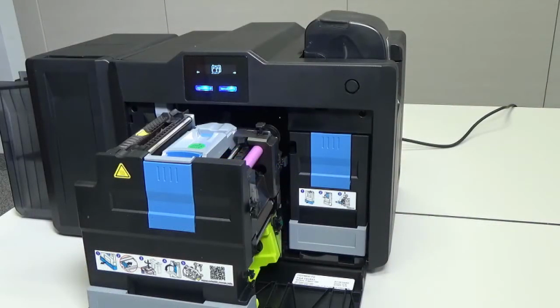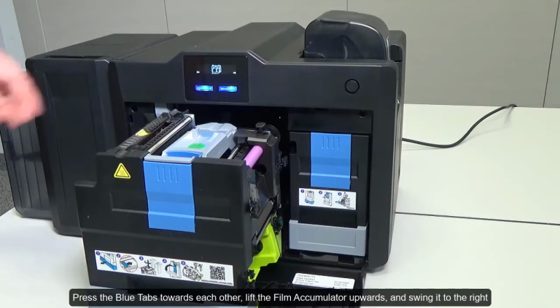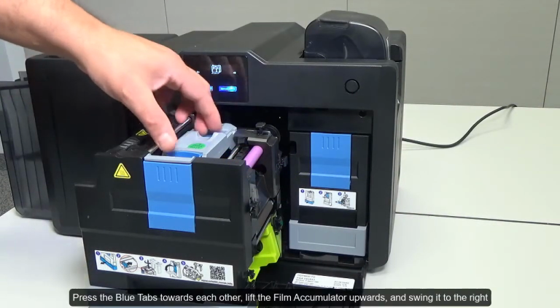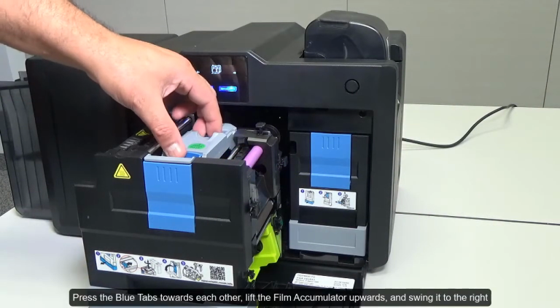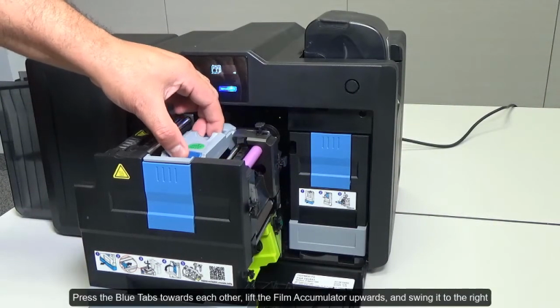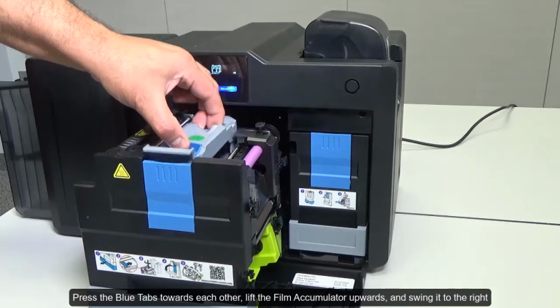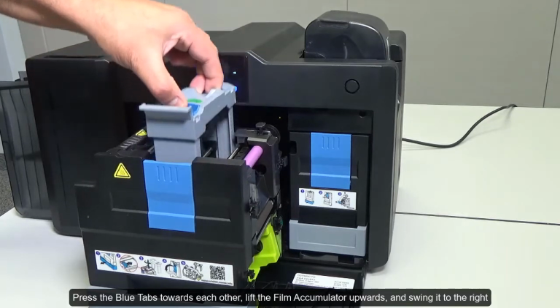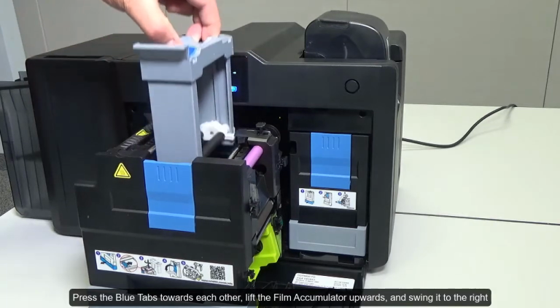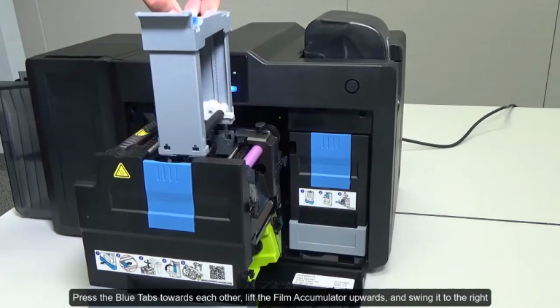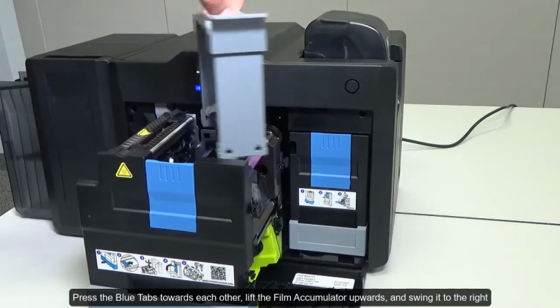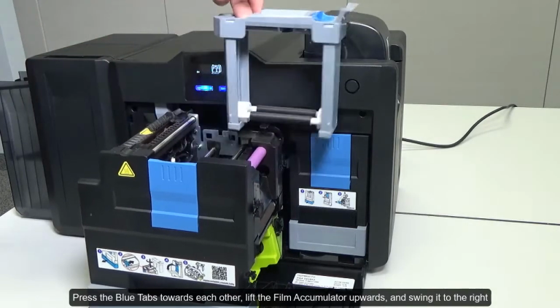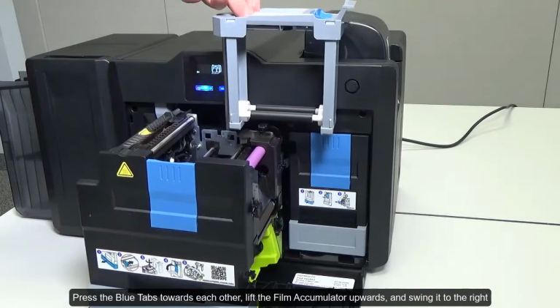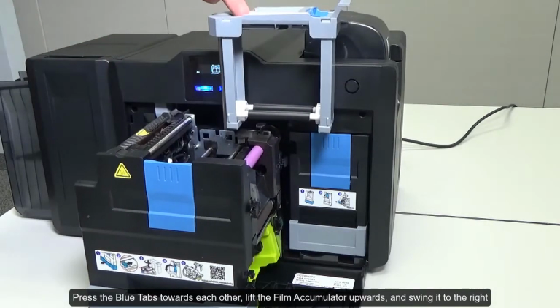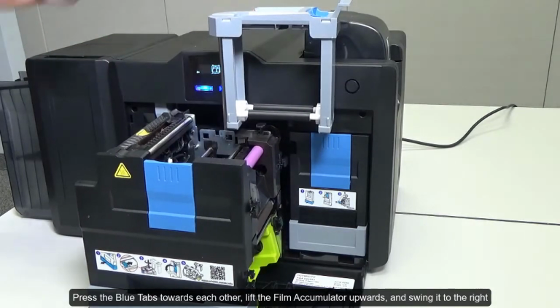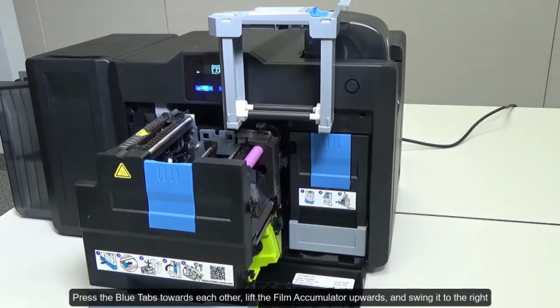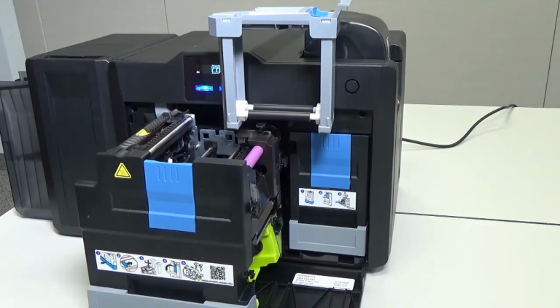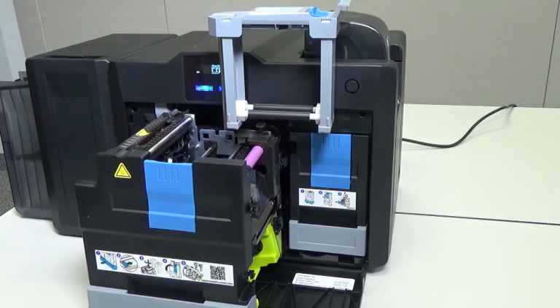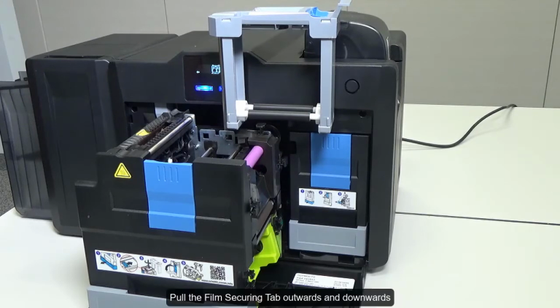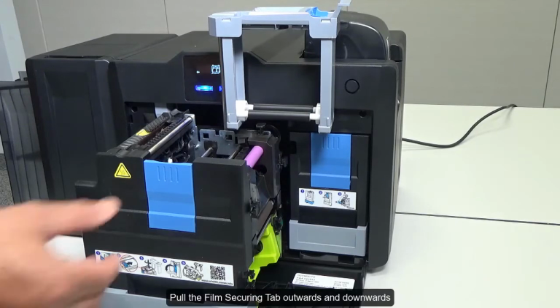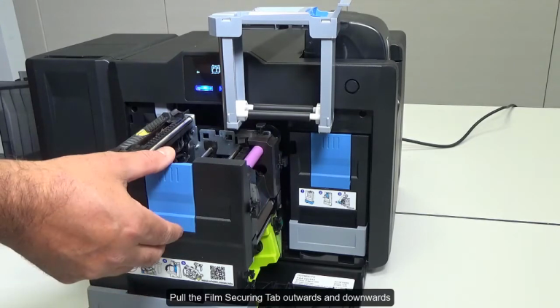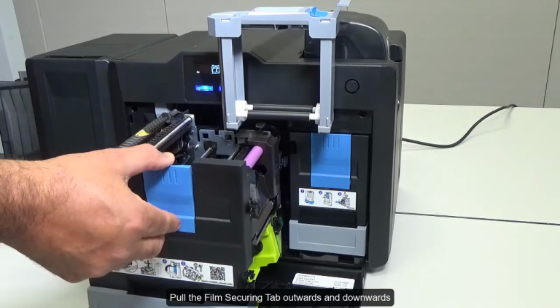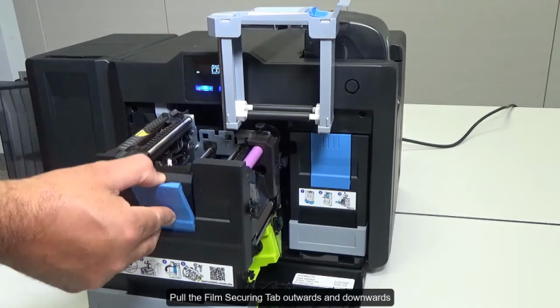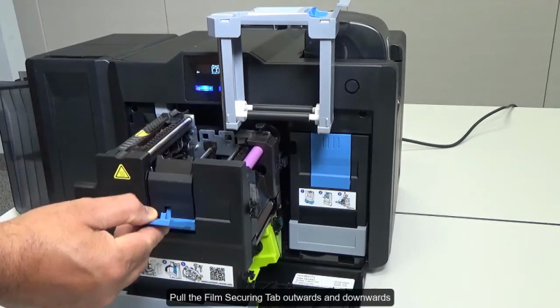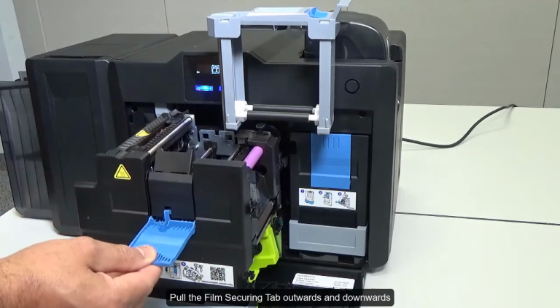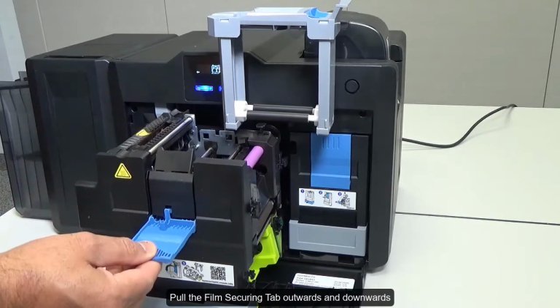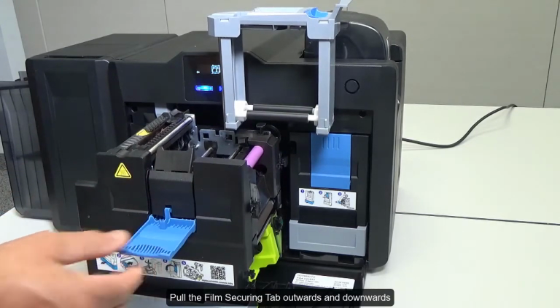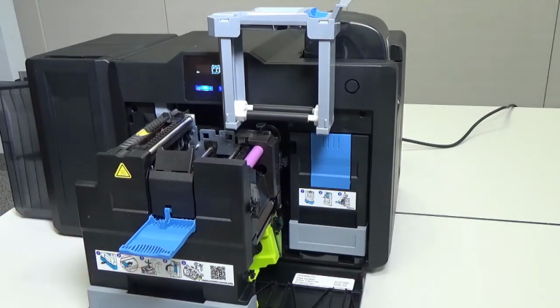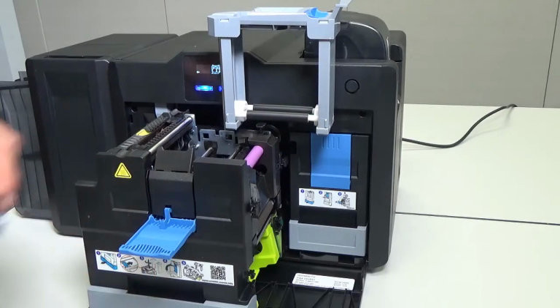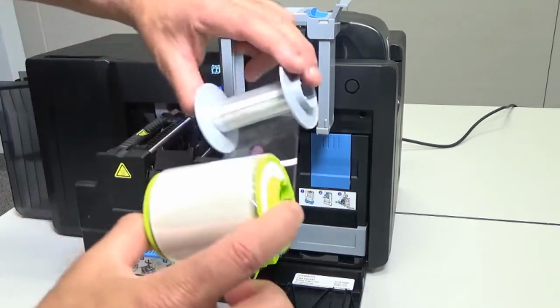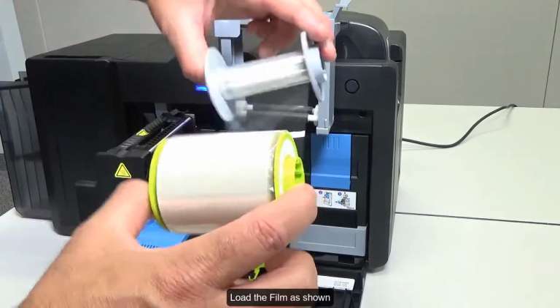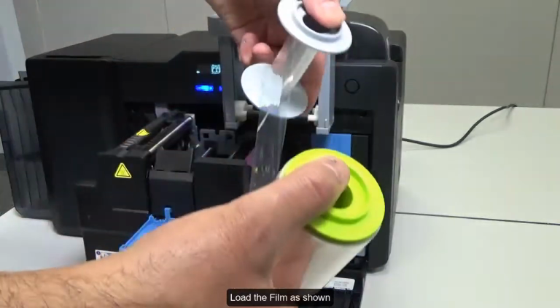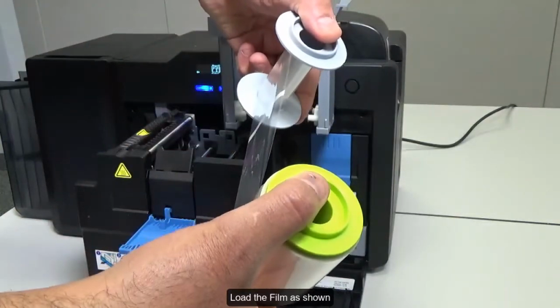Press the blue tabs towards each other. Lift the film accumulator upwards and swing it to the right. Pull the film securing tab outwards and downwards. Load the film as shown.